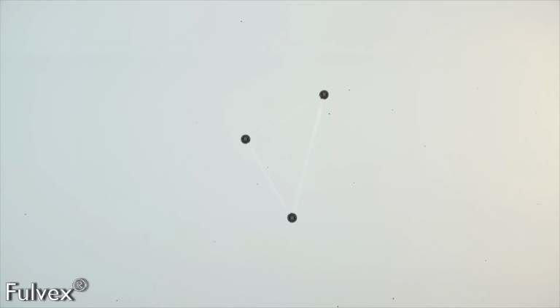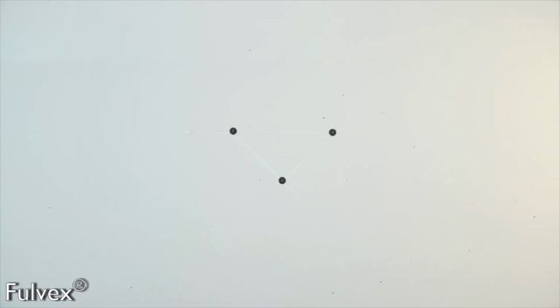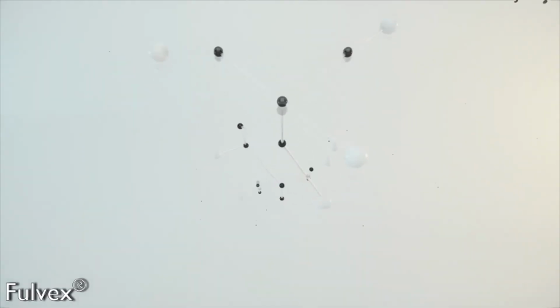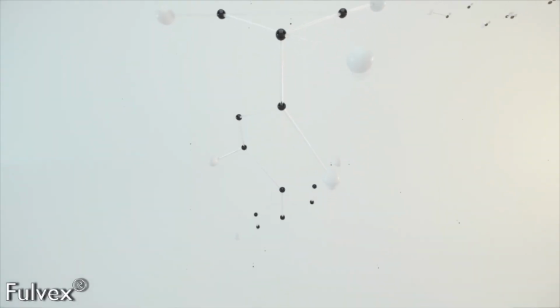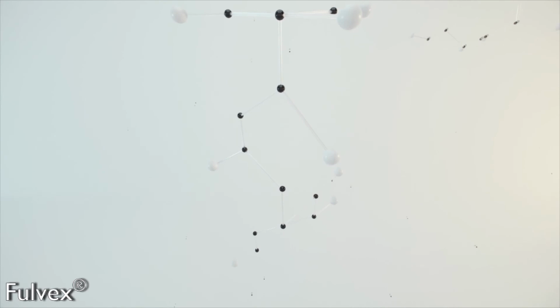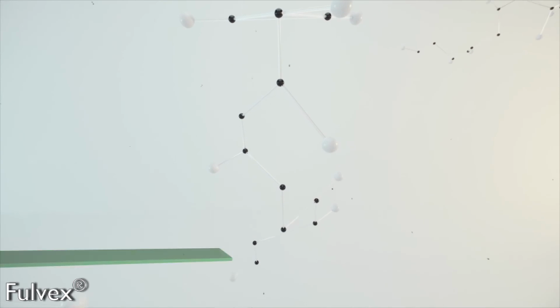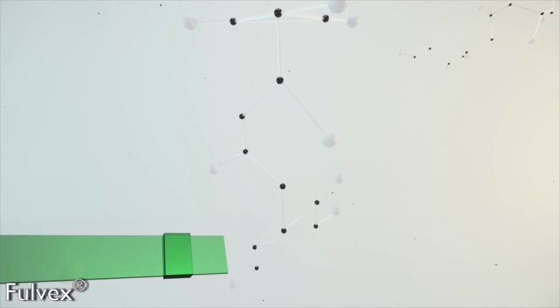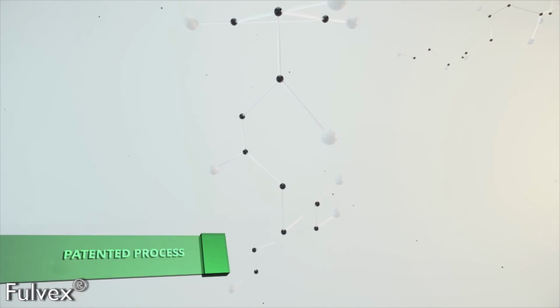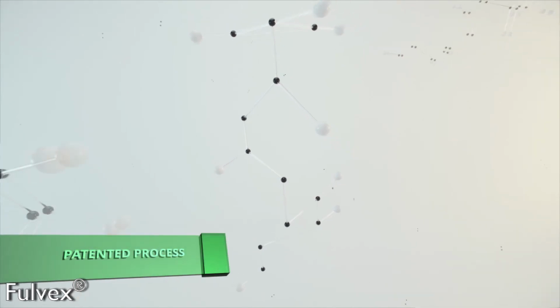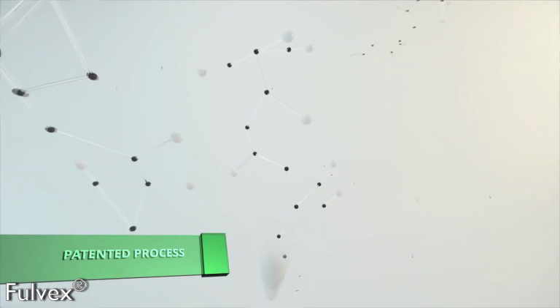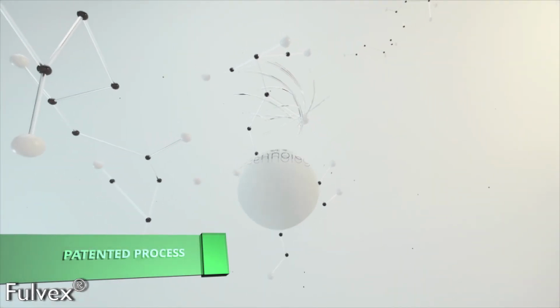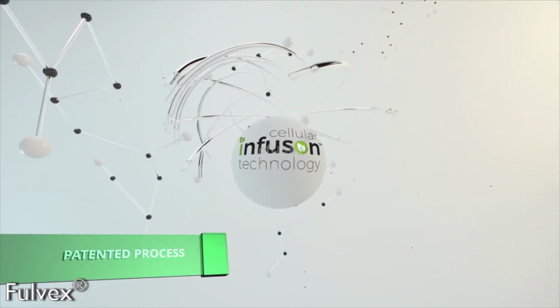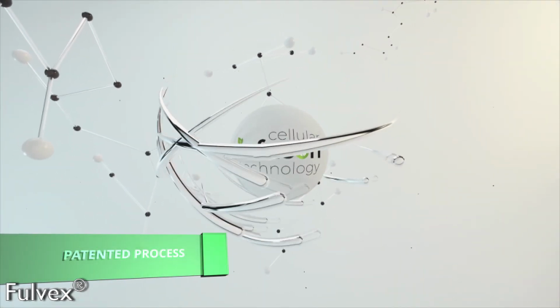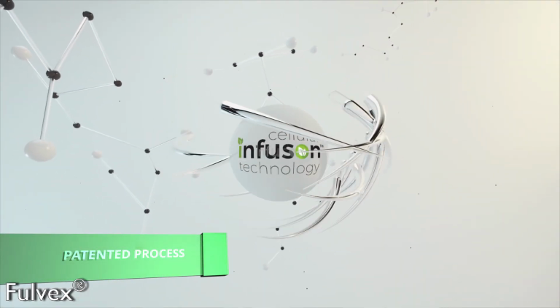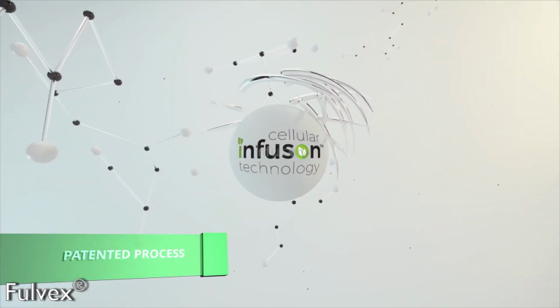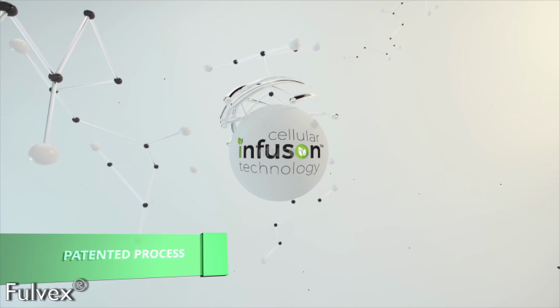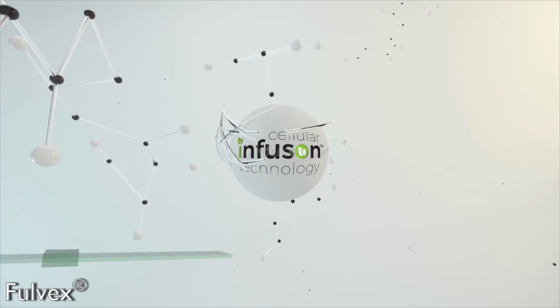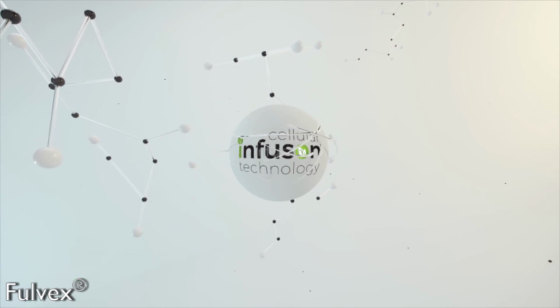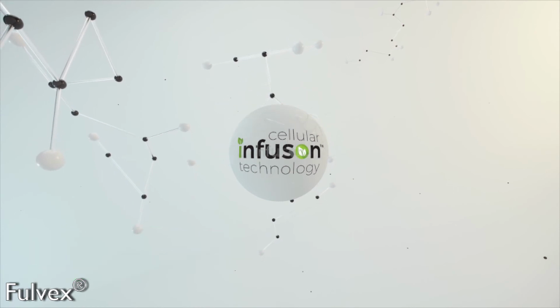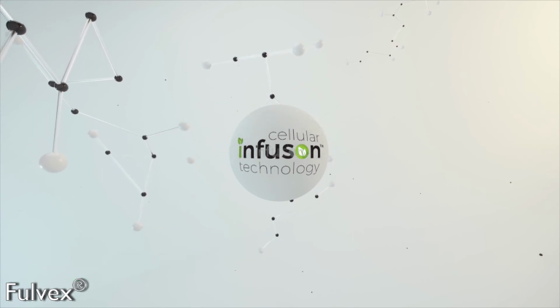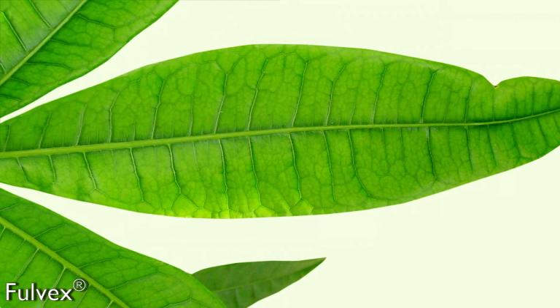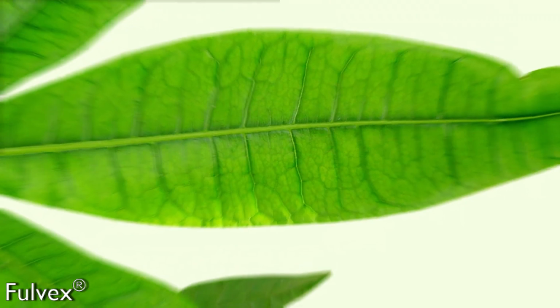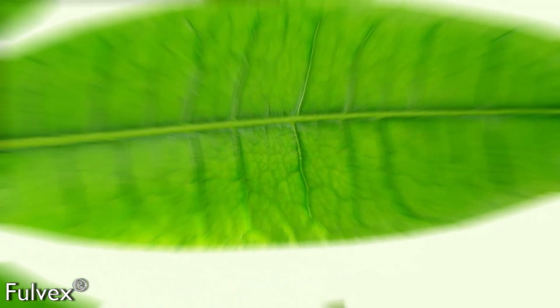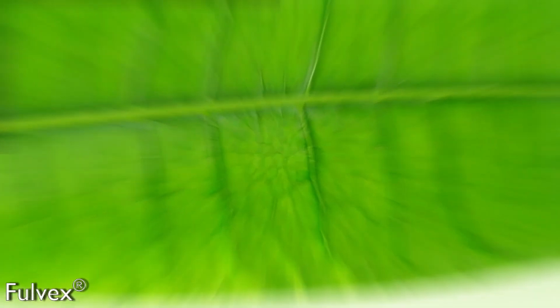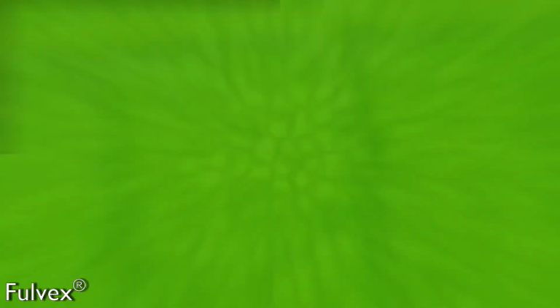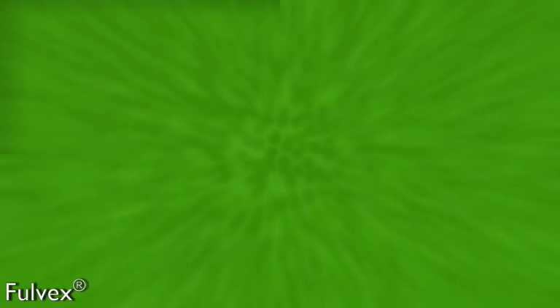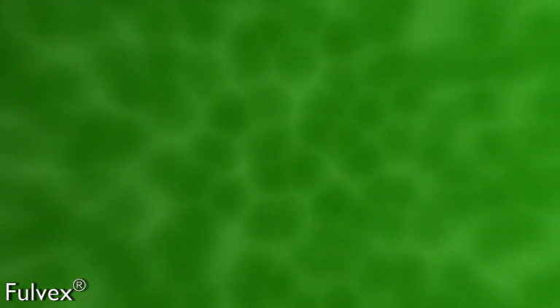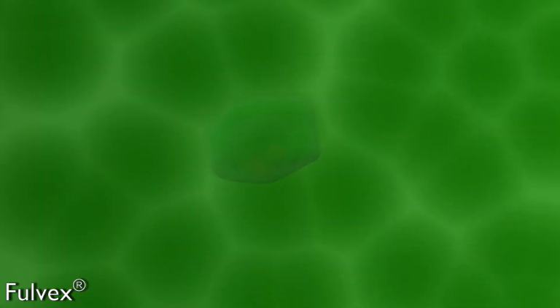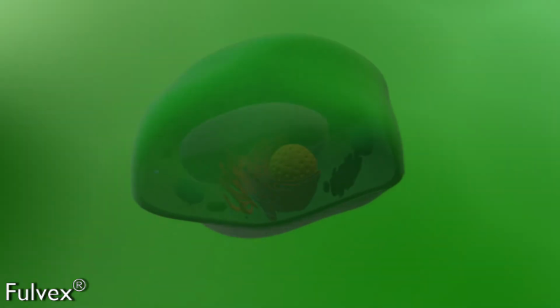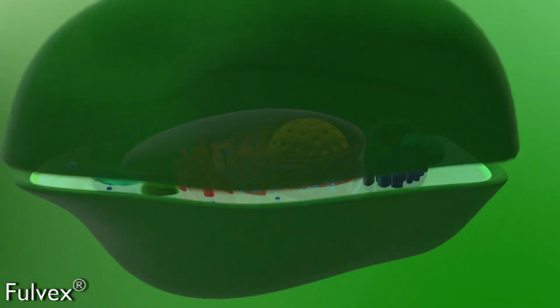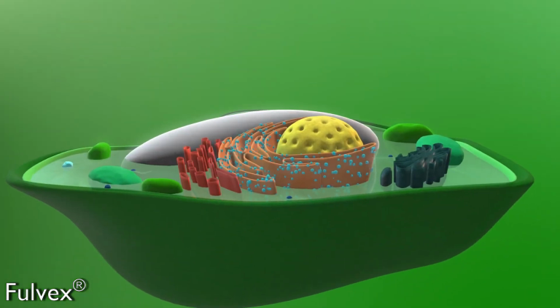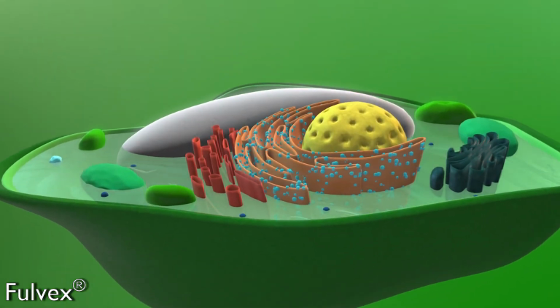These carbon complexes are then organically extracted using a patented process known as cellular infusion technology. This technology is a key differentiator in our manufacturing process that allows us to produce a nanomolecular chelator that functions at the cellular level.